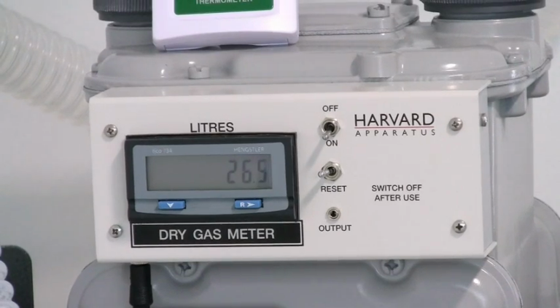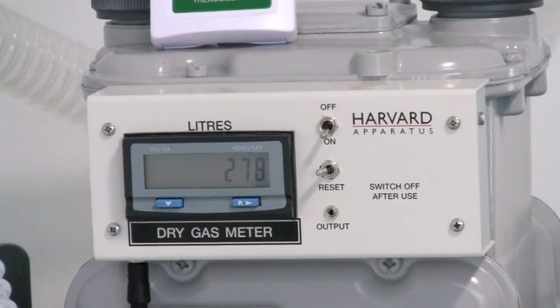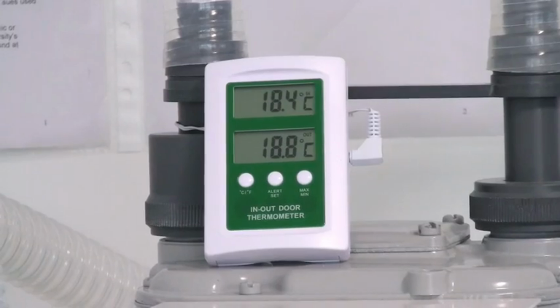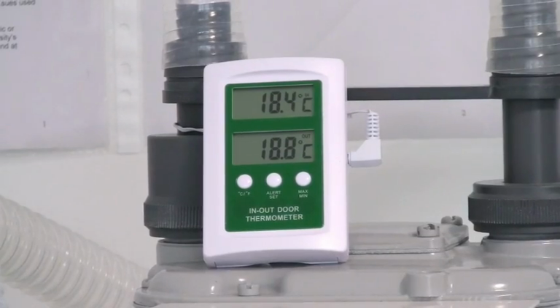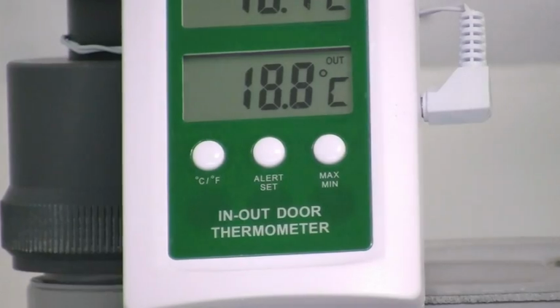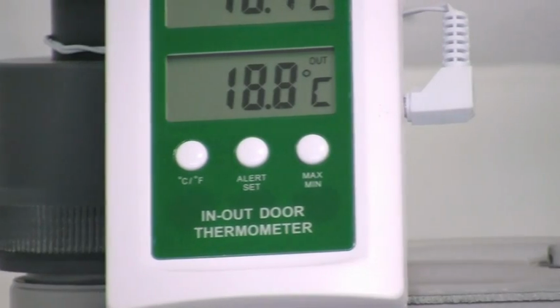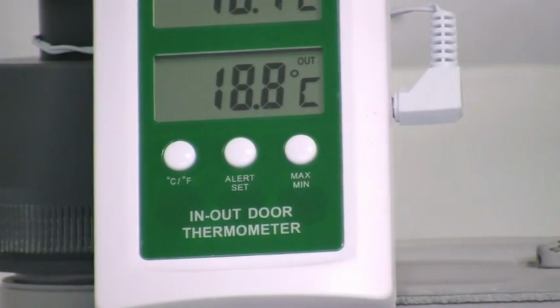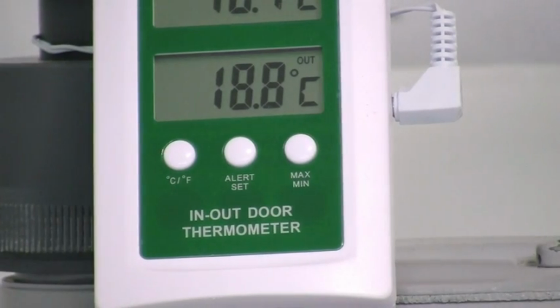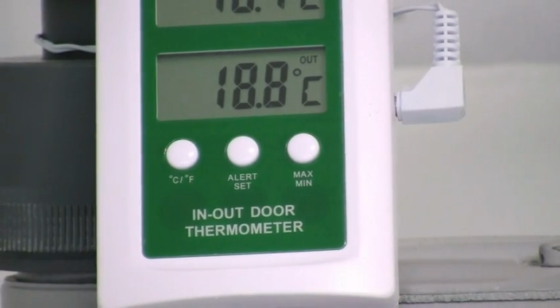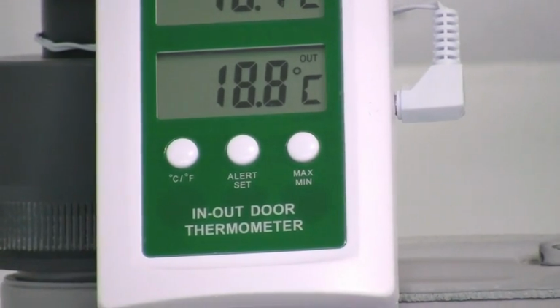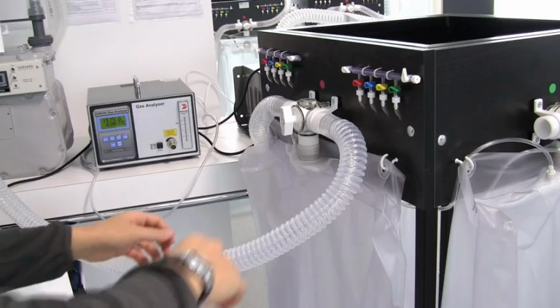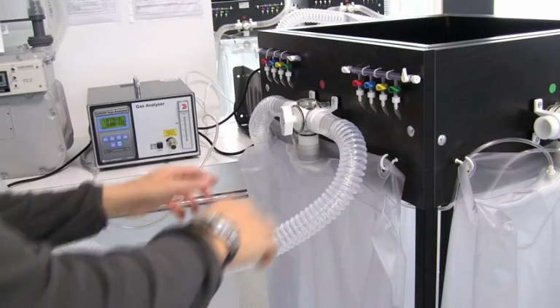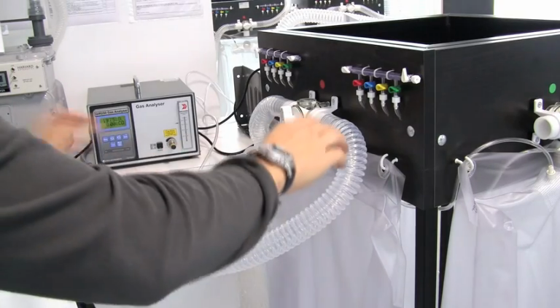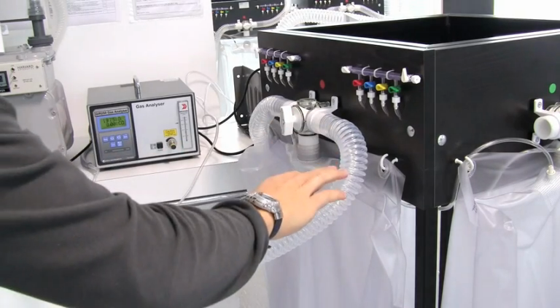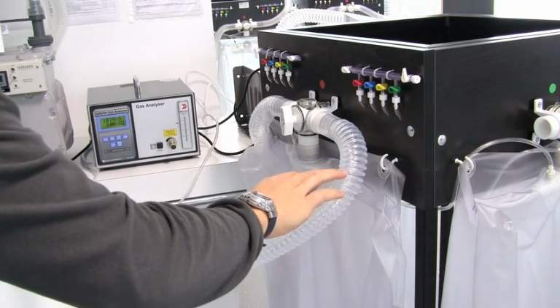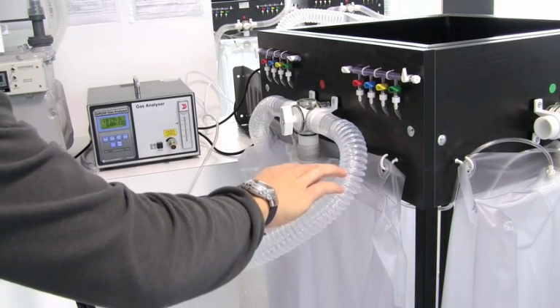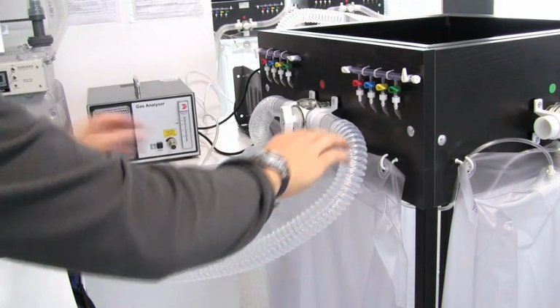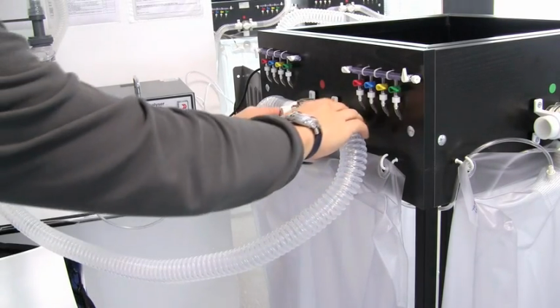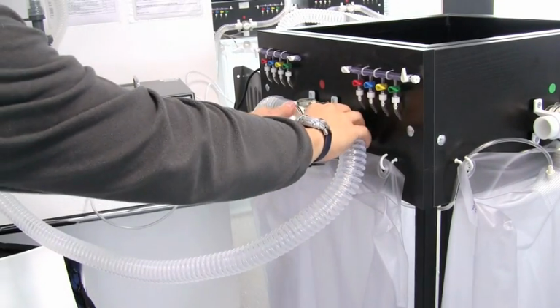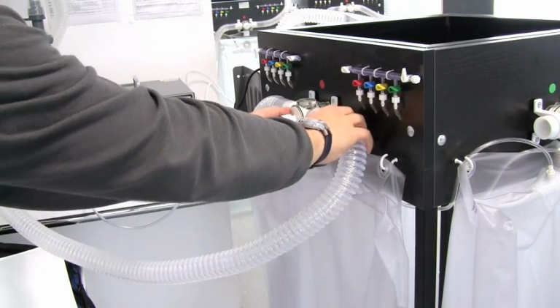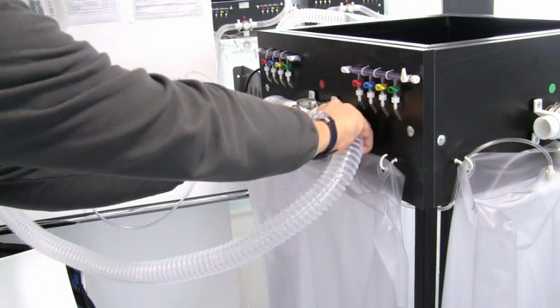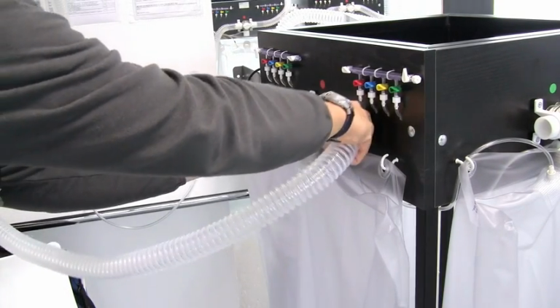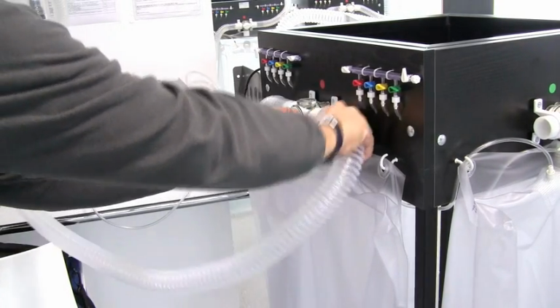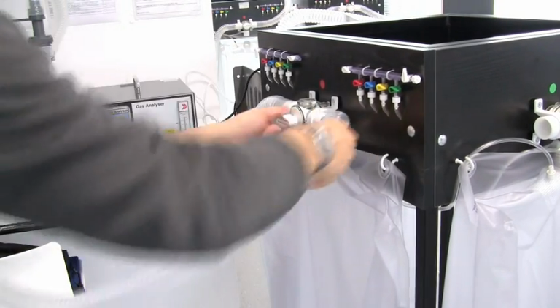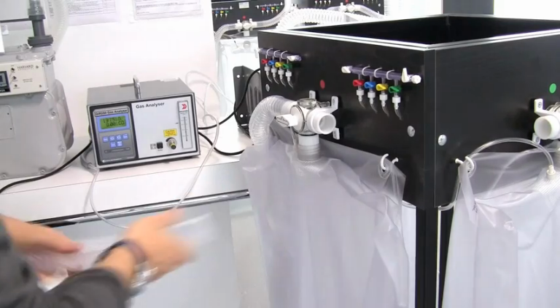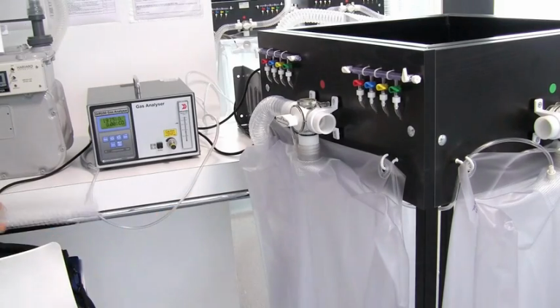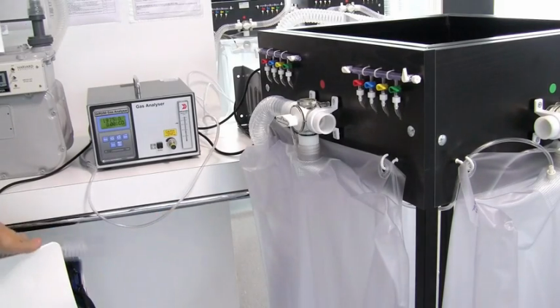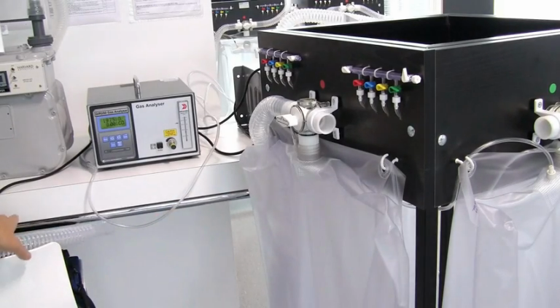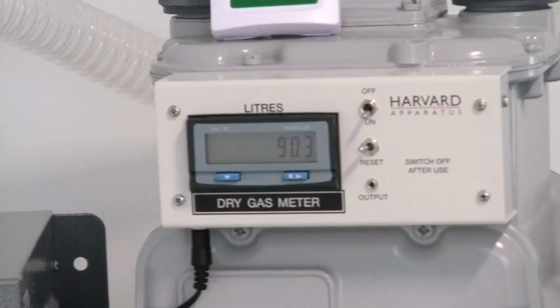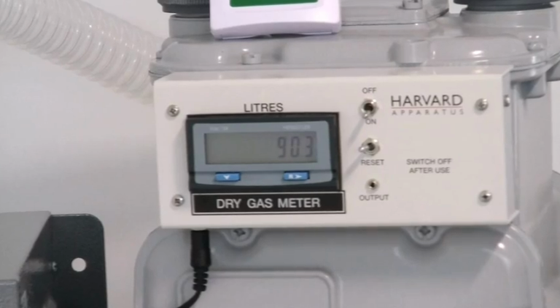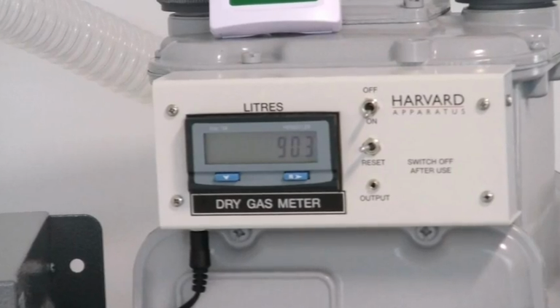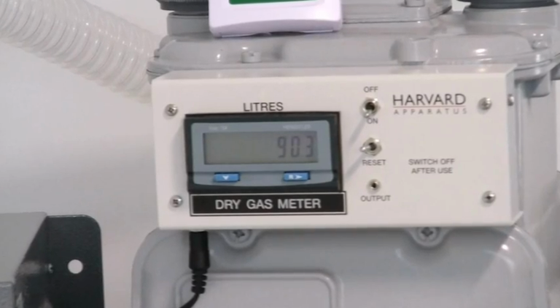Make a note of the outside temperature, which reflects the temperature of the air inside the bag. Once the bag has been emptied, turn the machine off and close the valve on the Douglas bag. Make a note of the total volume of air that has been evacuated.